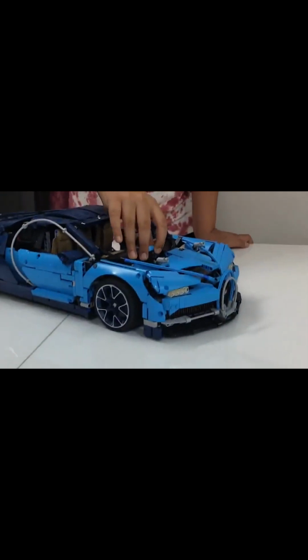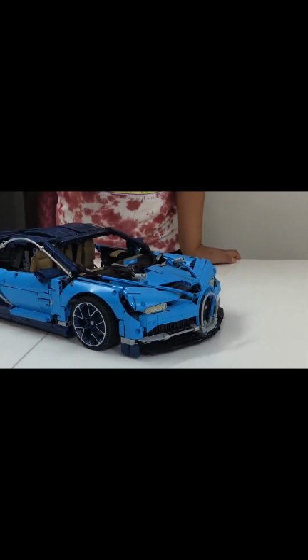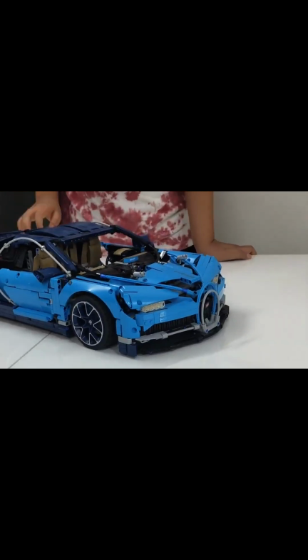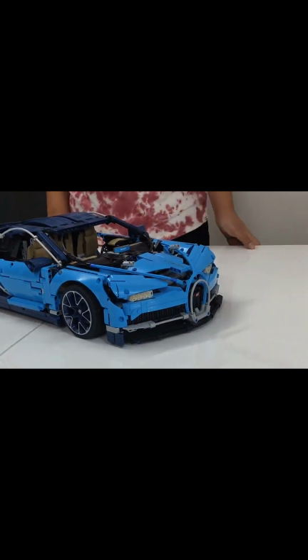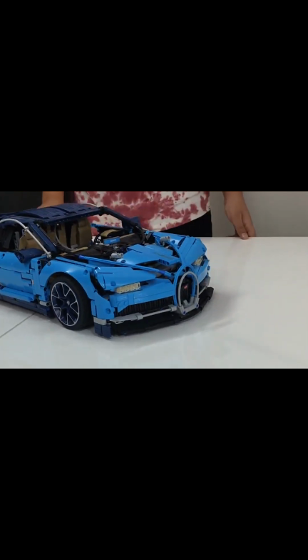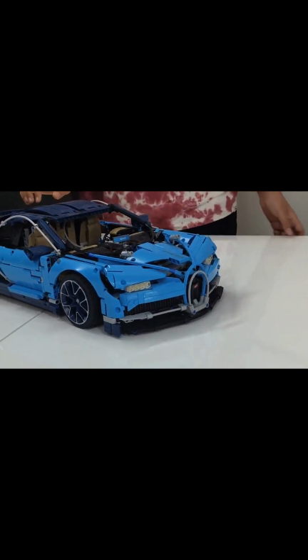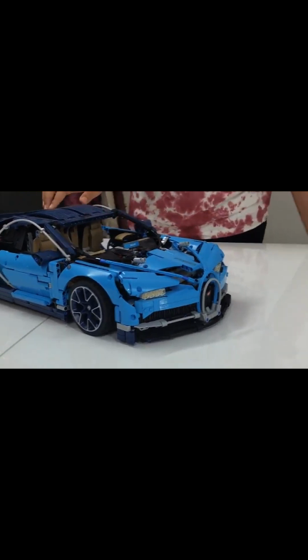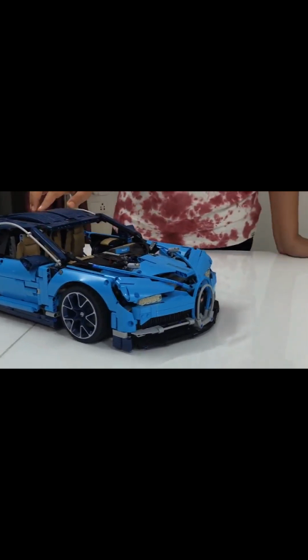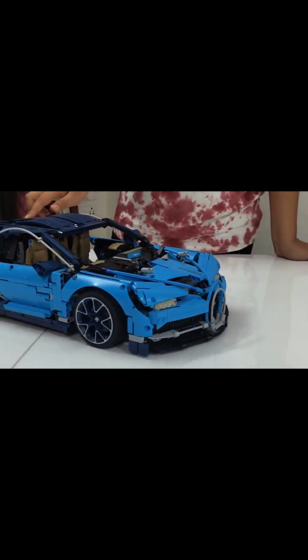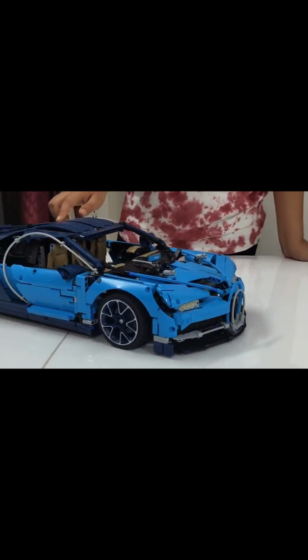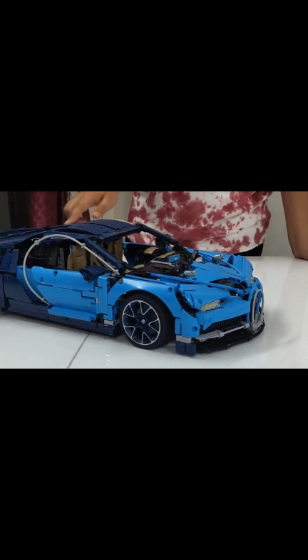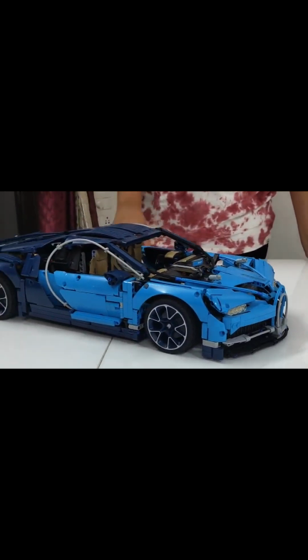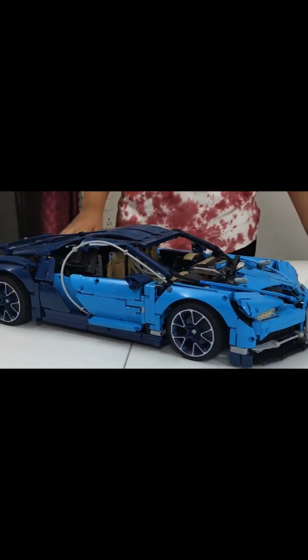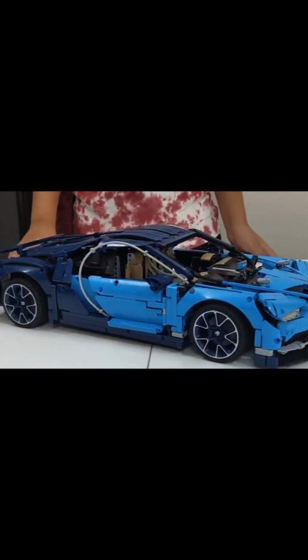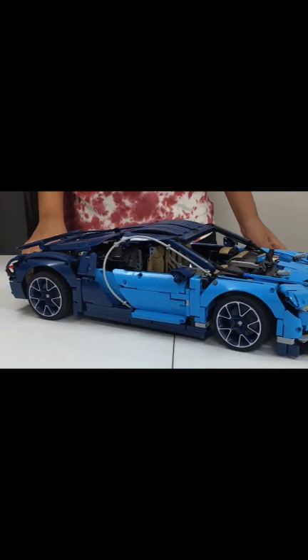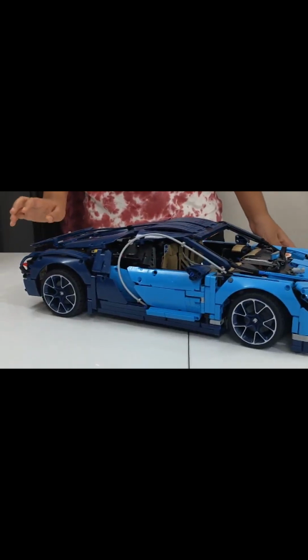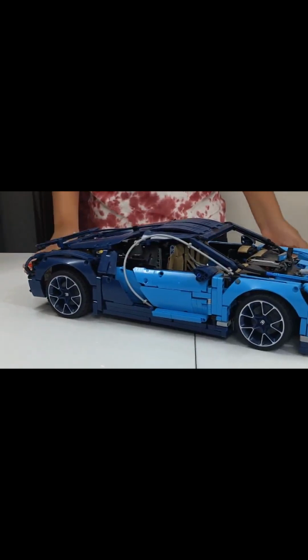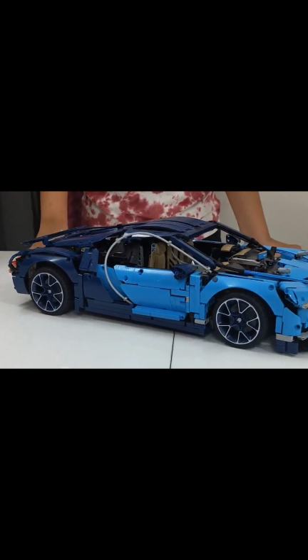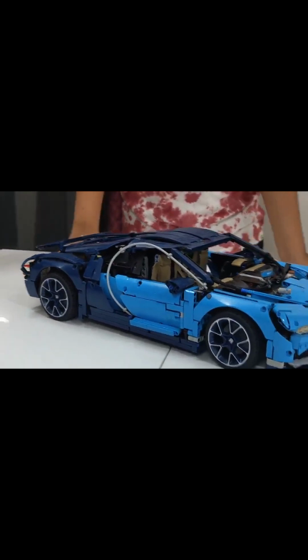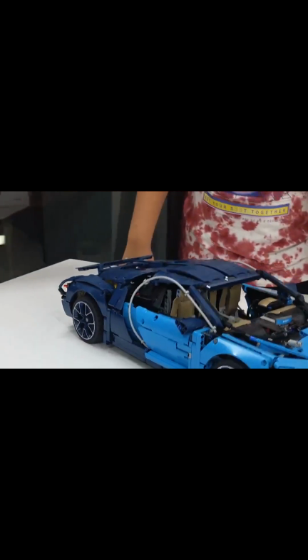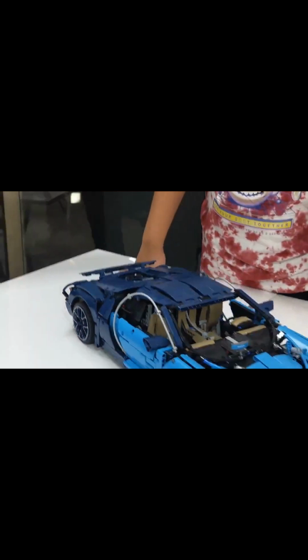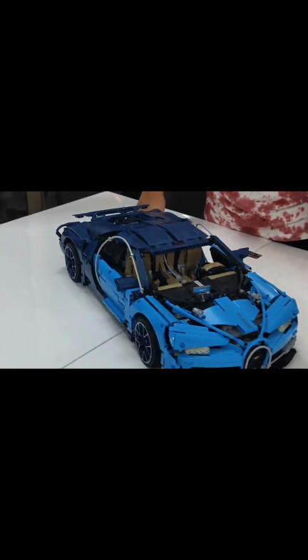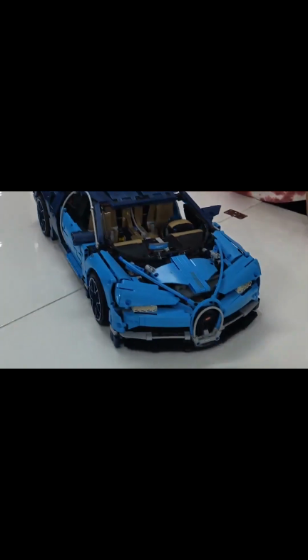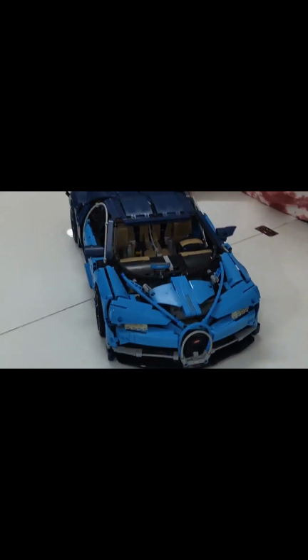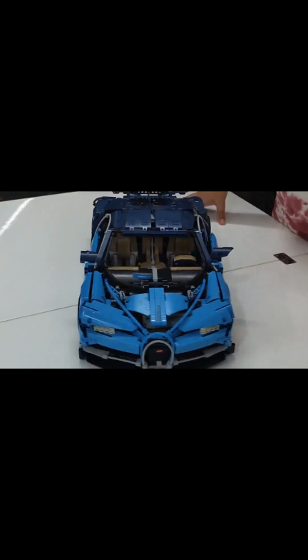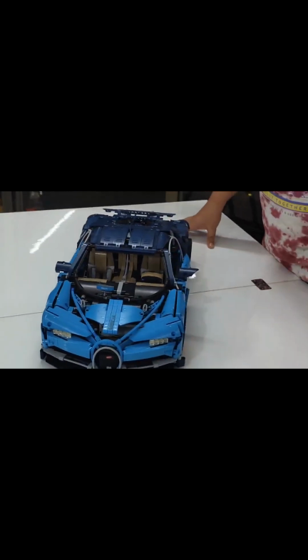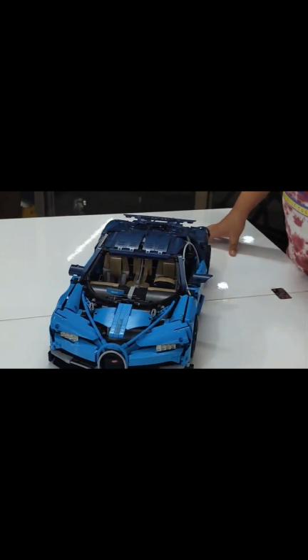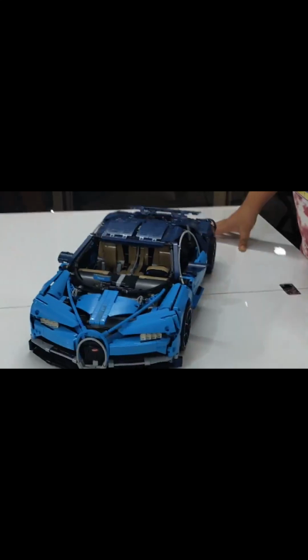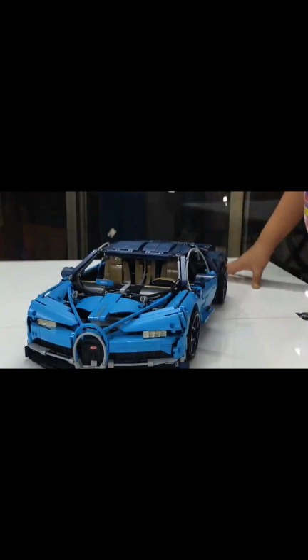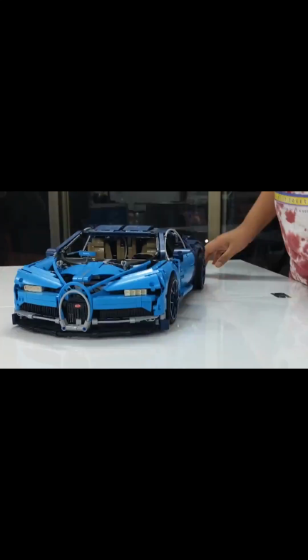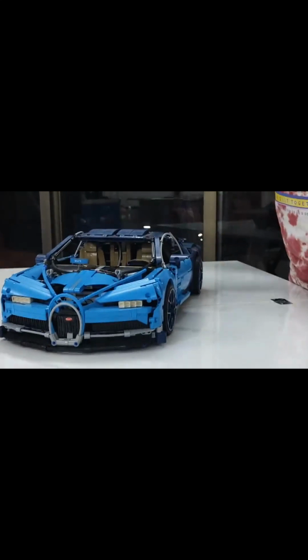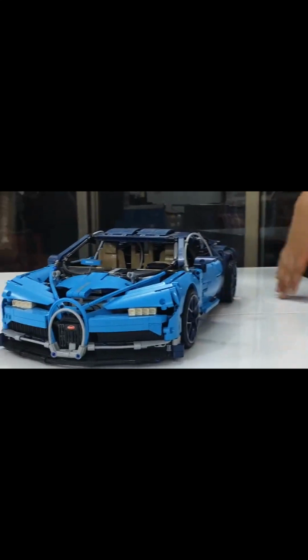You must be wondering what is it, what this car is — don't worry. Today I will take you into the world of sports cars. So, what are you waiting for? Zoom in!